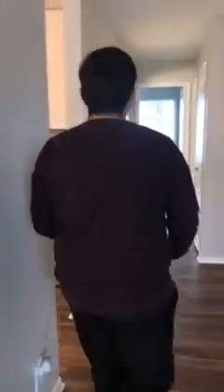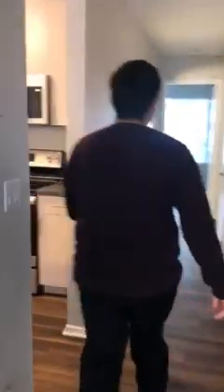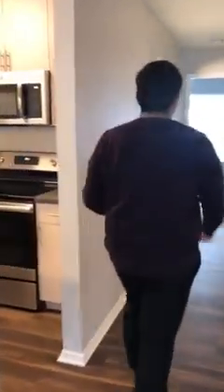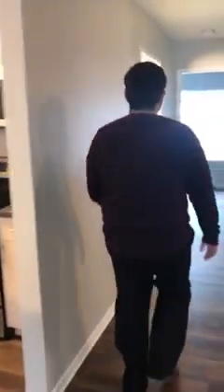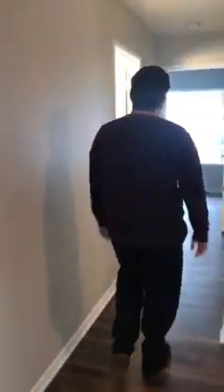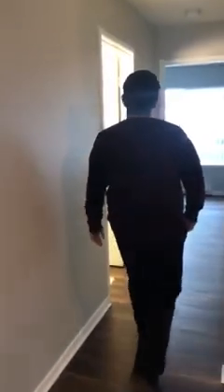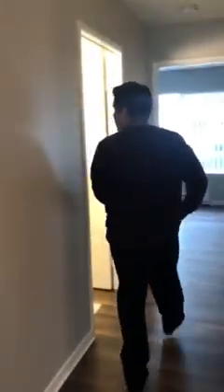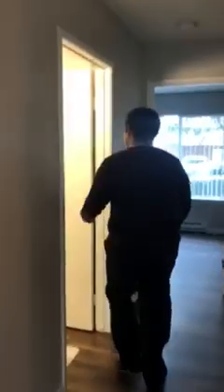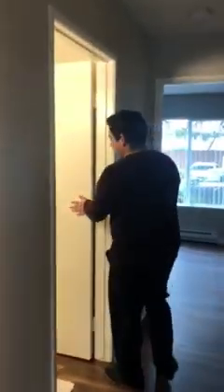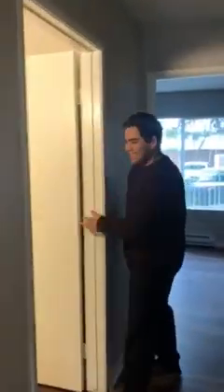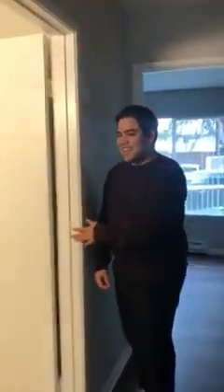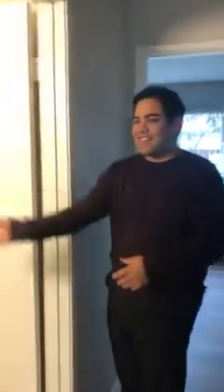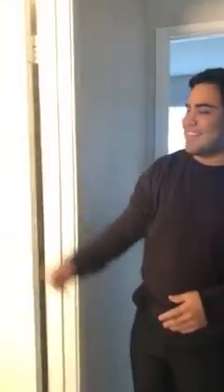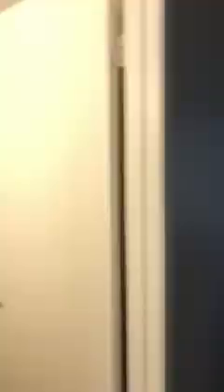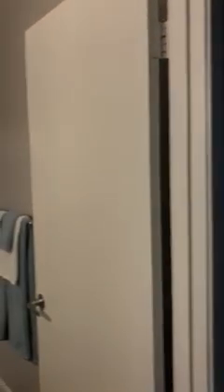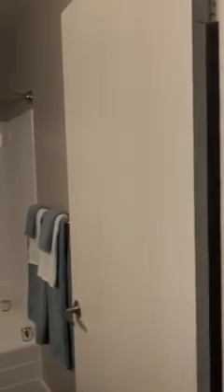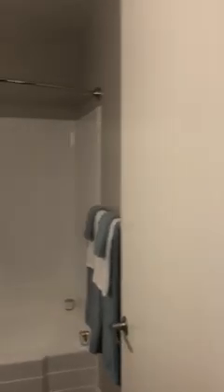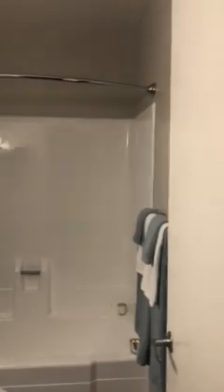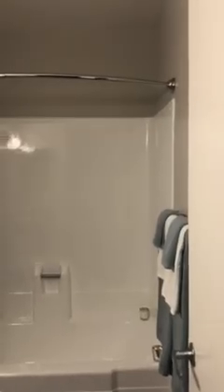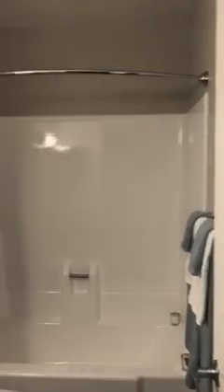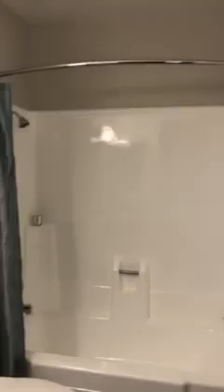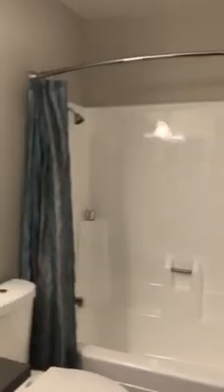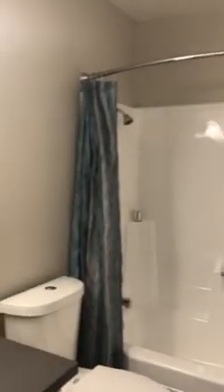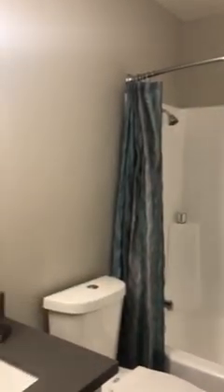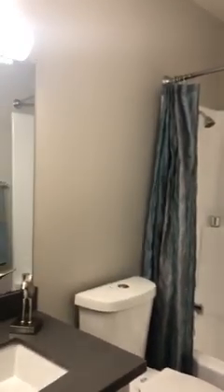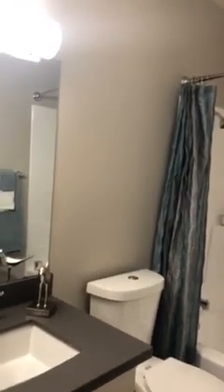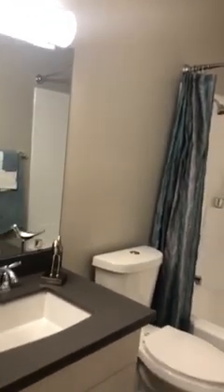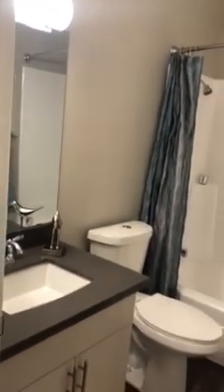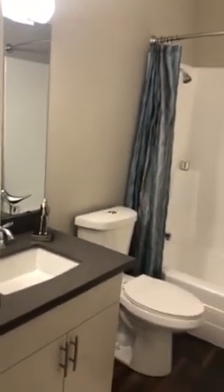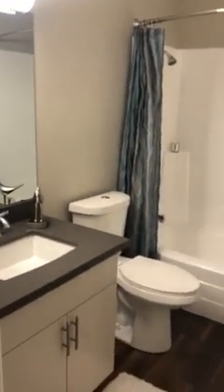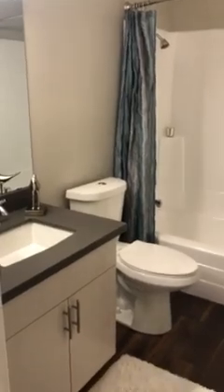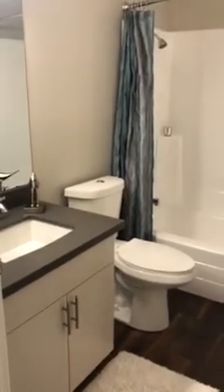So now we're going to head over to the bathroom. Newly renovated.